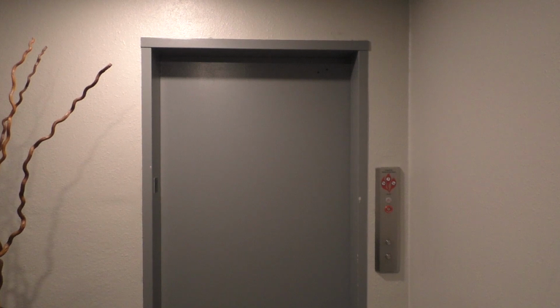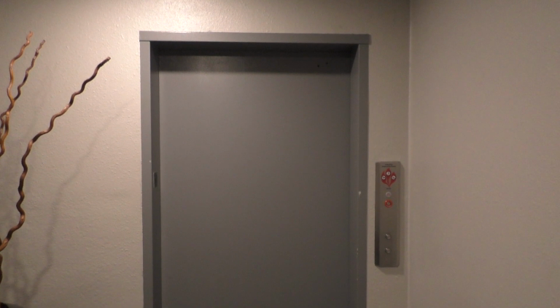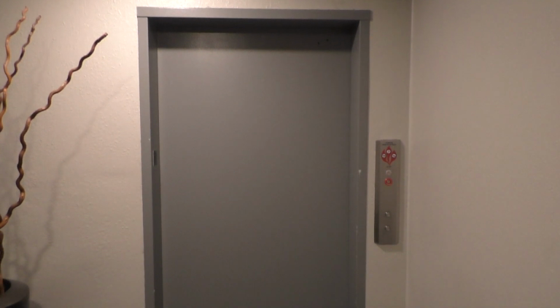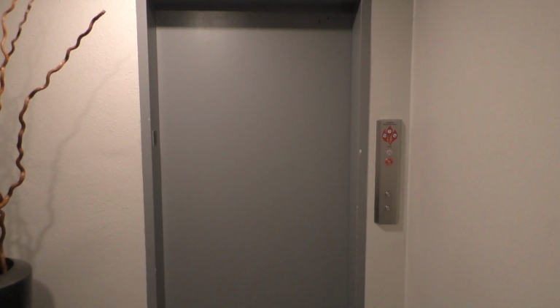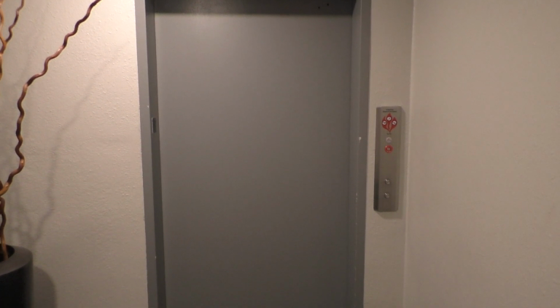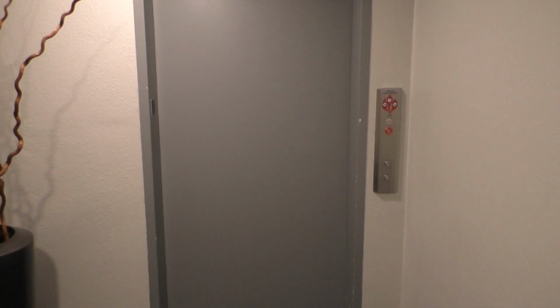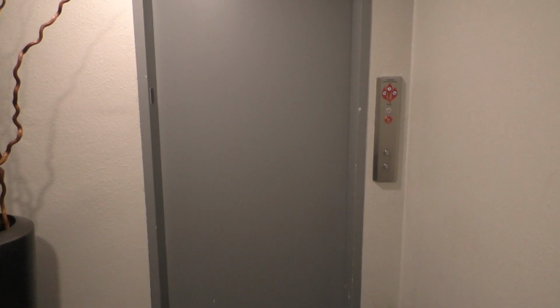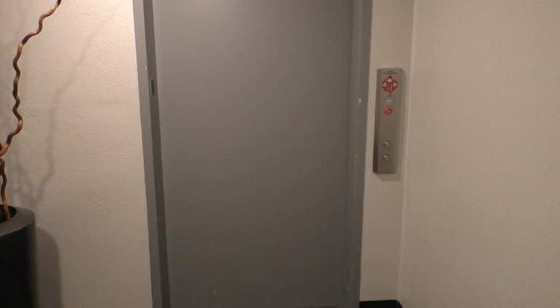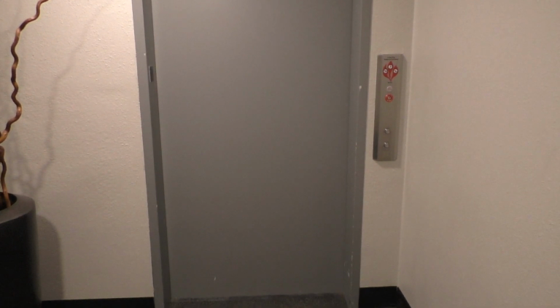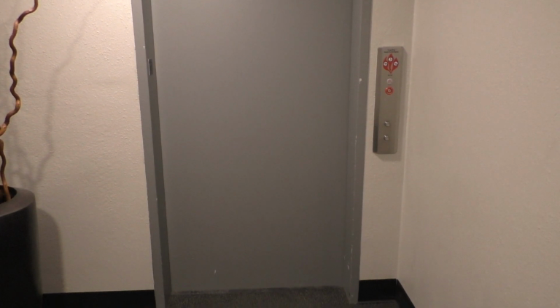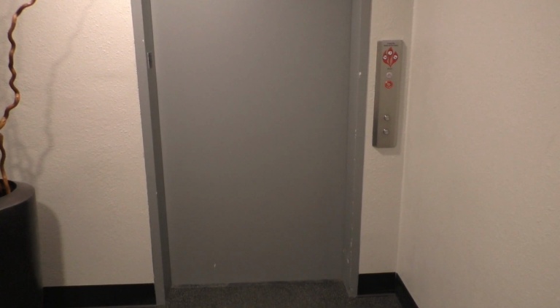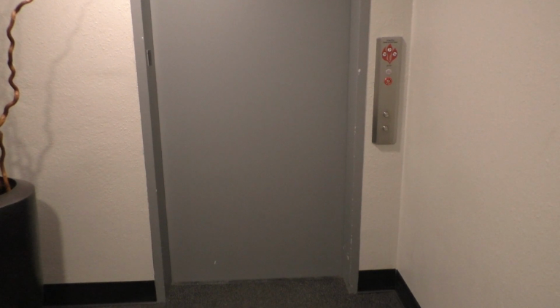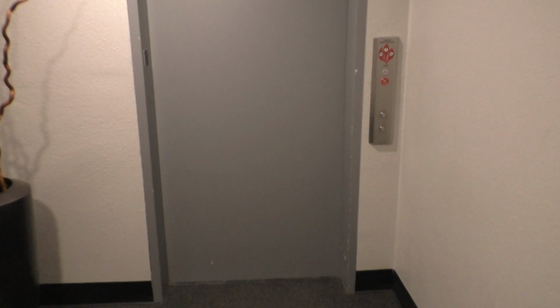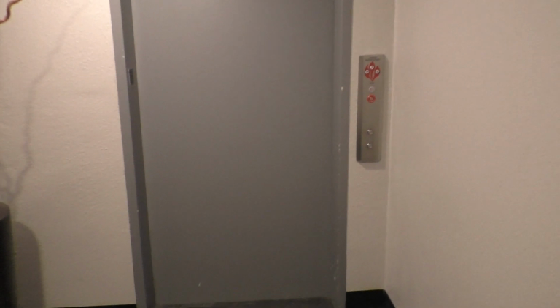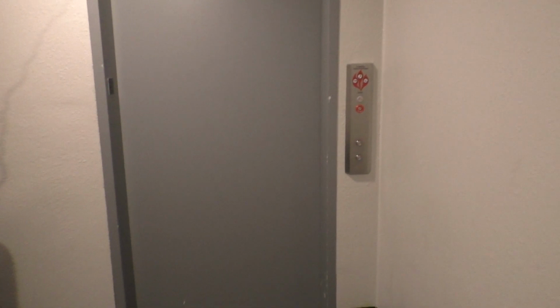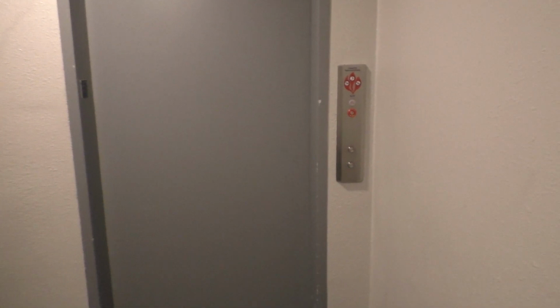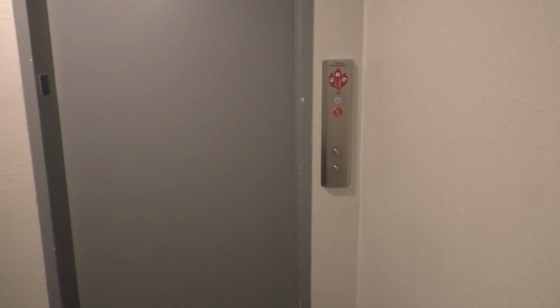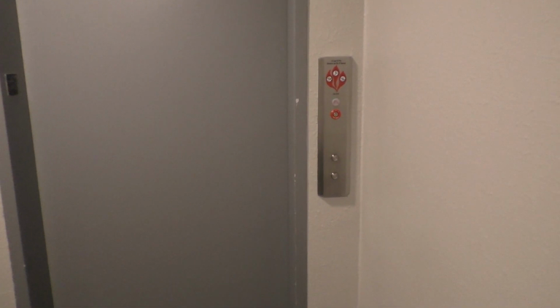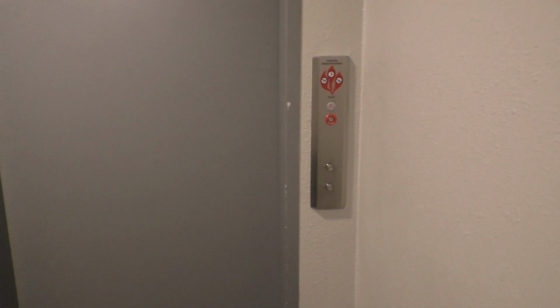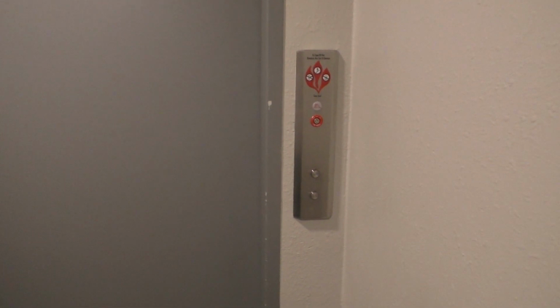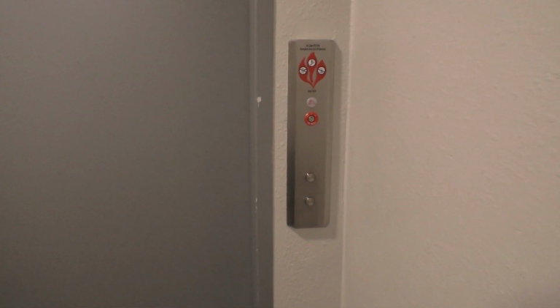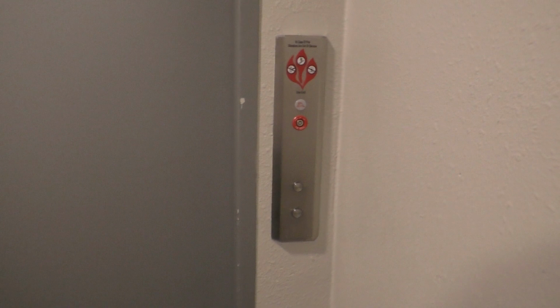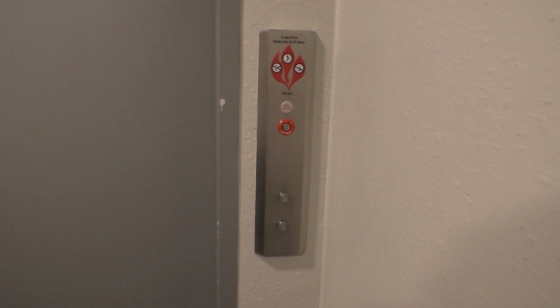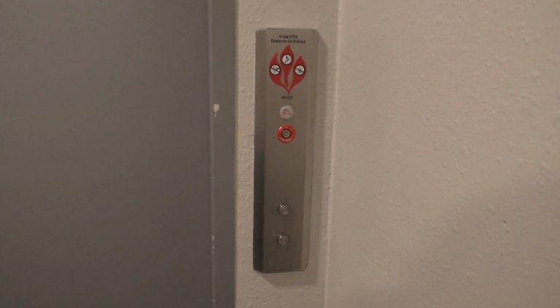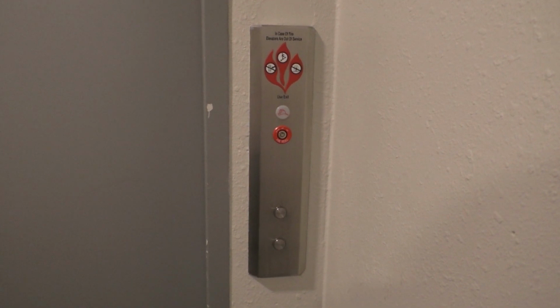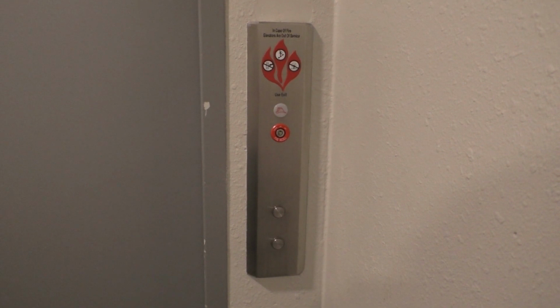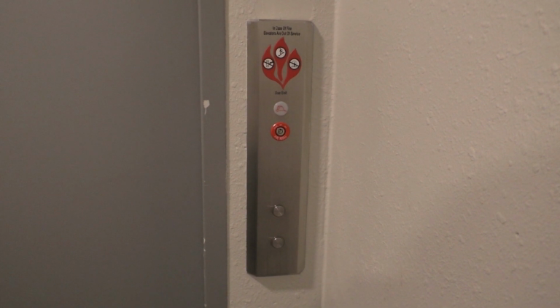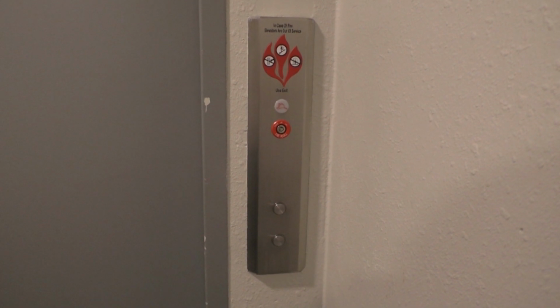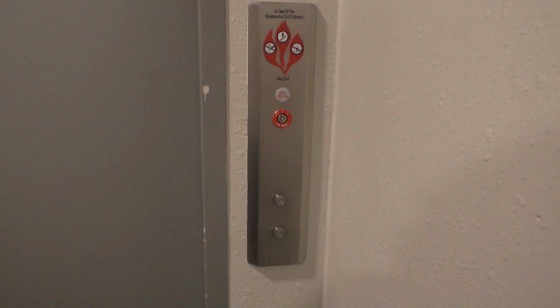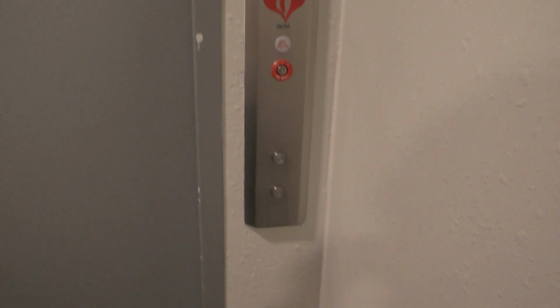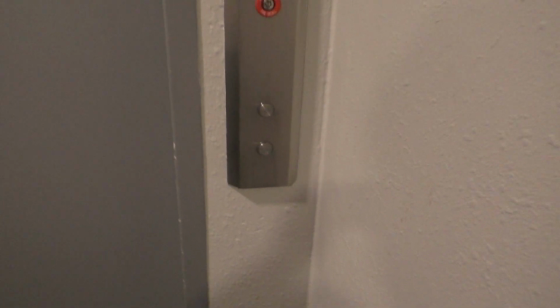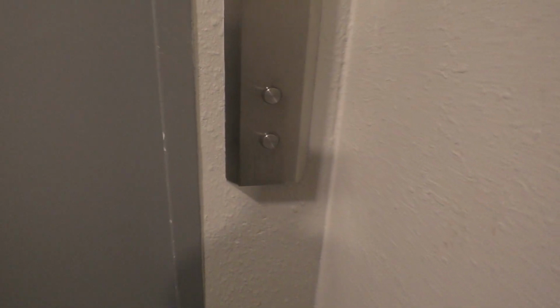This is the elevator in the Plaza Towers parking deck in Grand Rapids, Michigan. I'm not sure what kind of elevator this originally was, but it received a mod by Otis. So let's go ahead and take a ride.